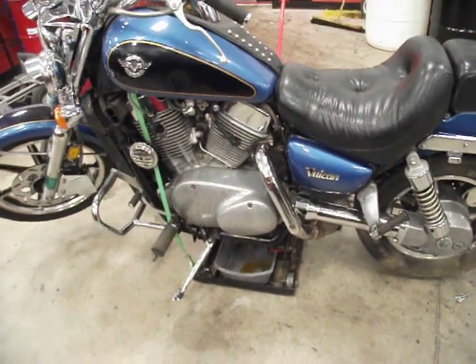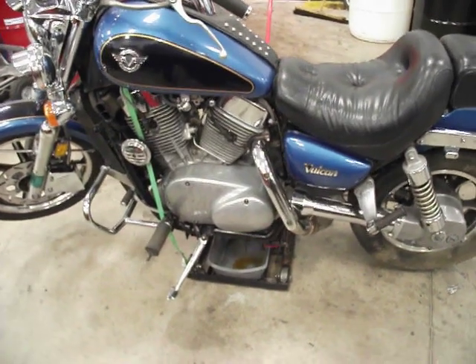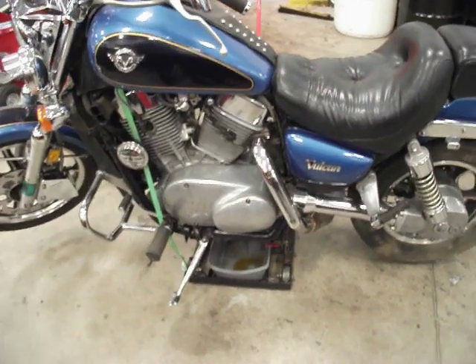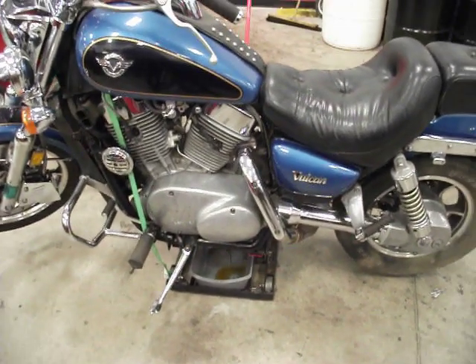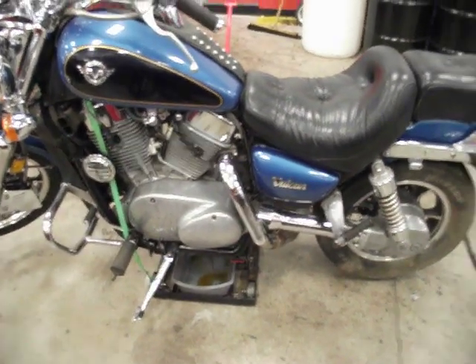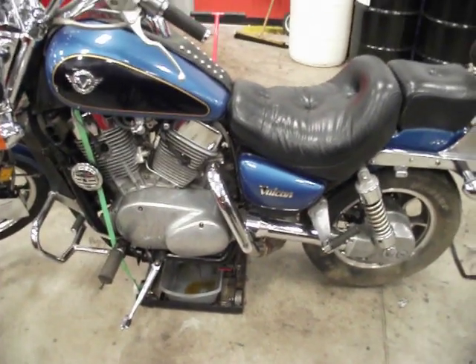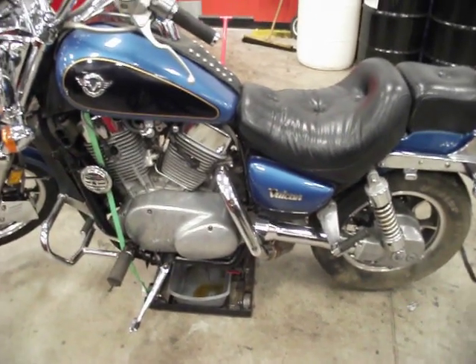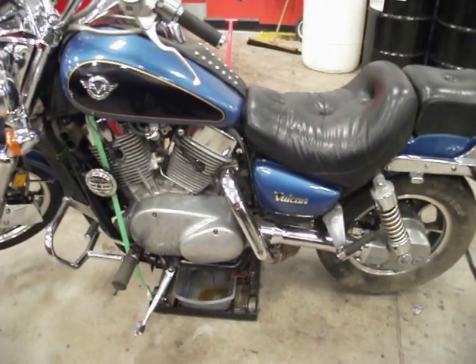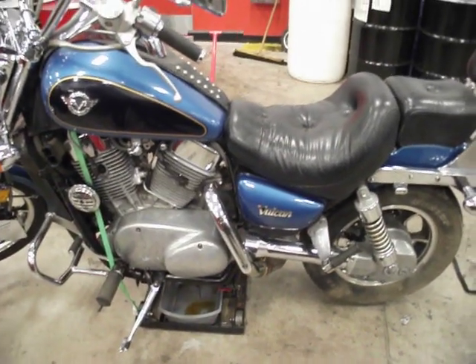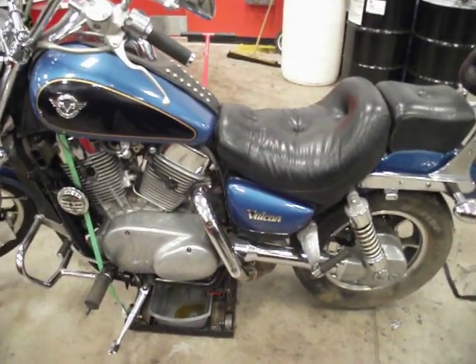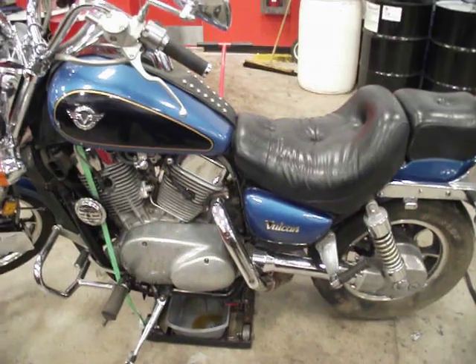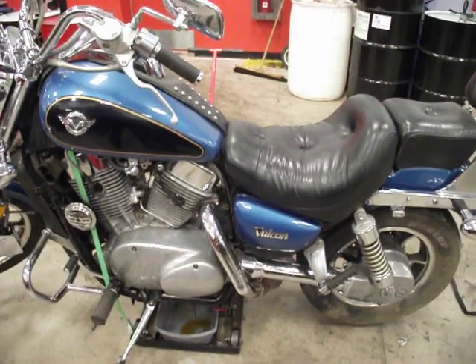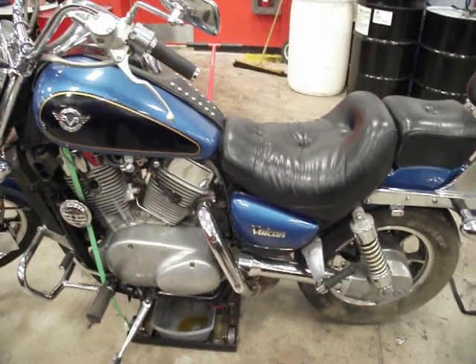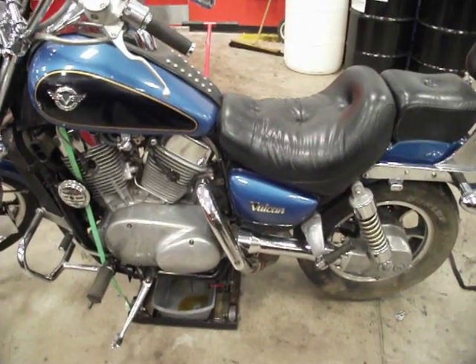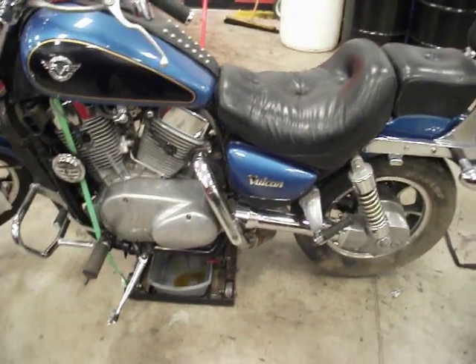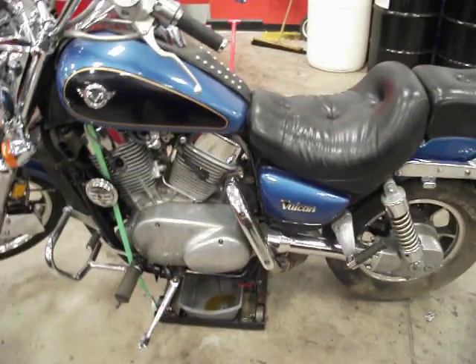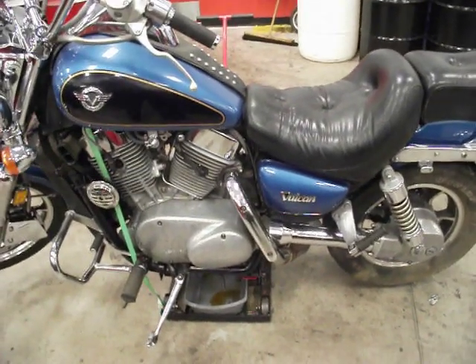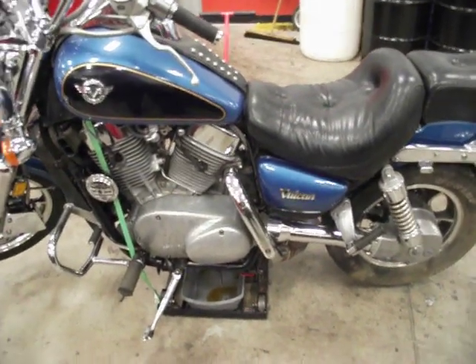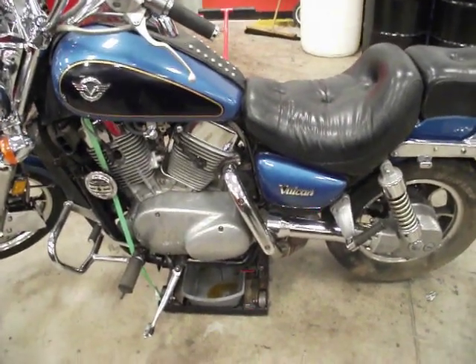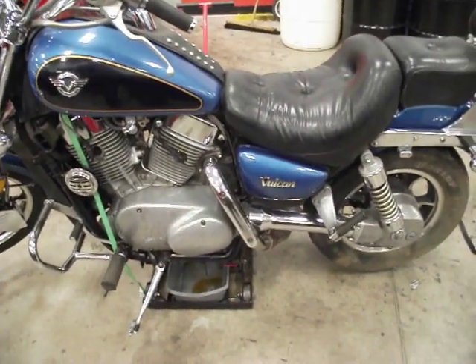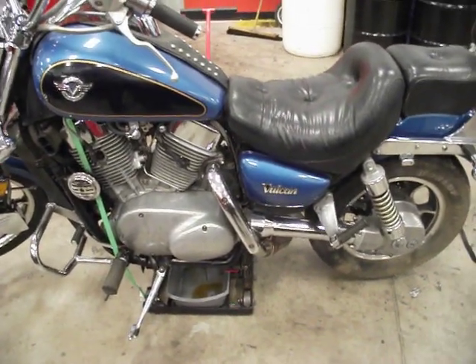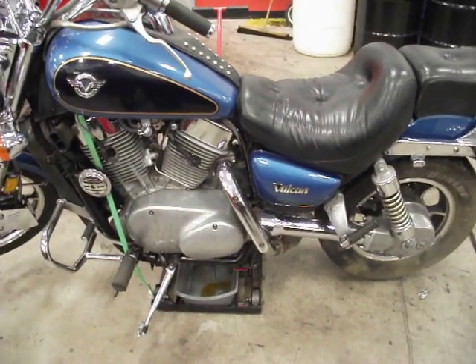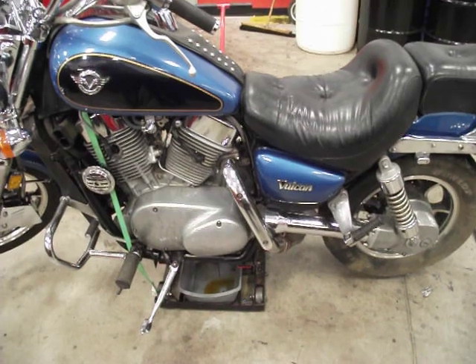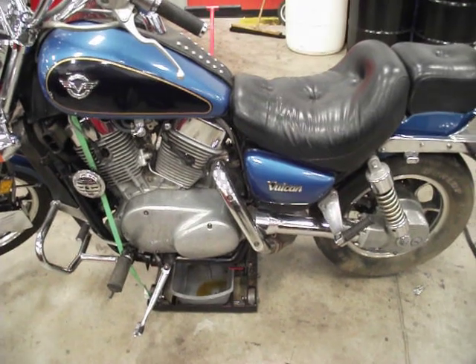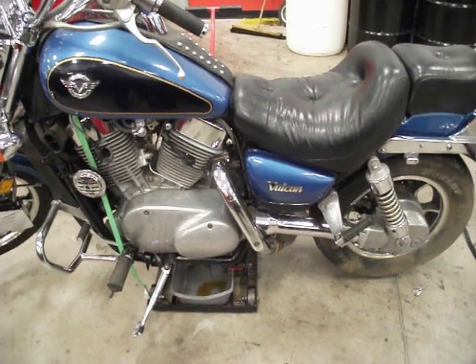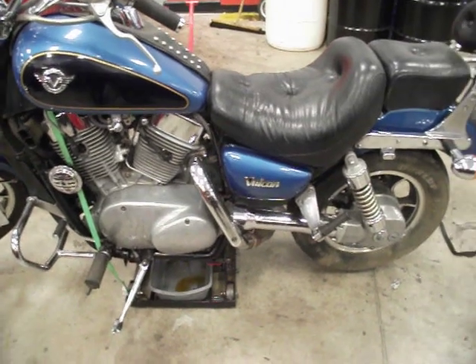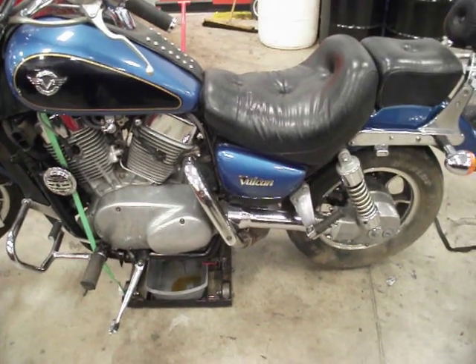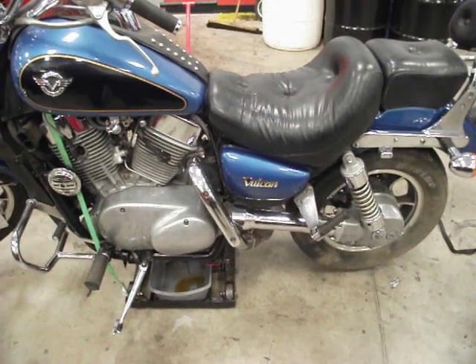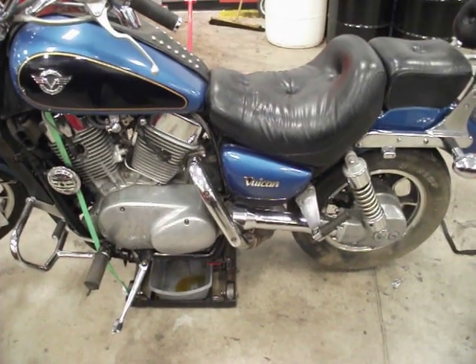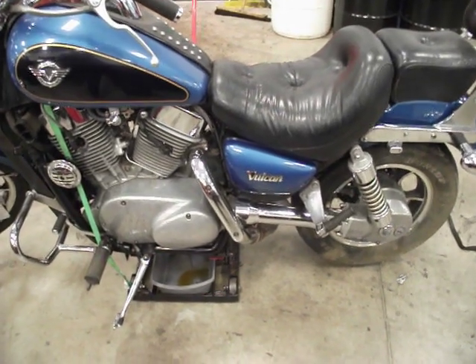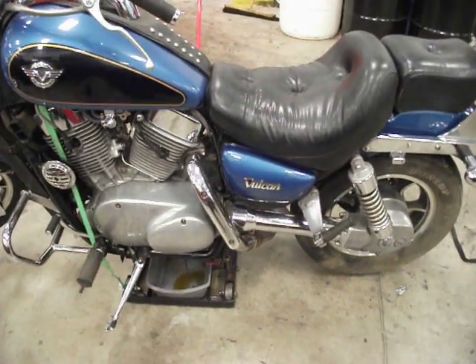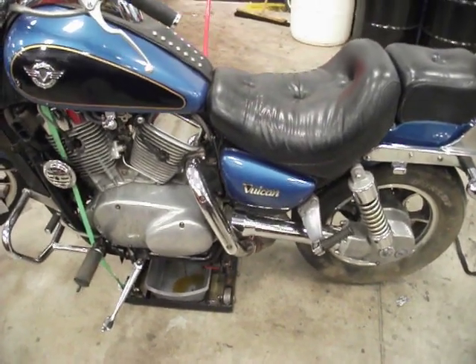Welcome back. Today's going to be a relatively quick video. I'm just going to show you how to remove the seat off of the same motorcycle I've been working on — the 1994 Kawasaki Vulcan Classic 88.